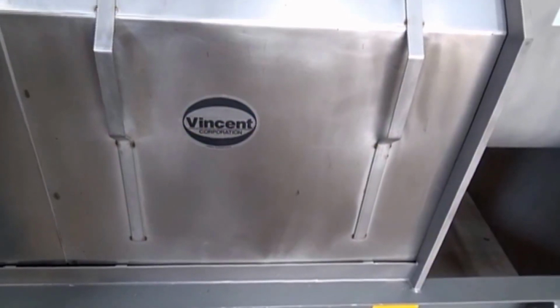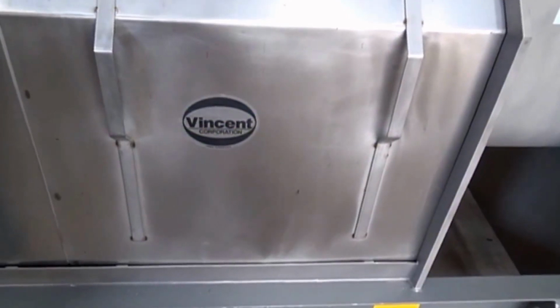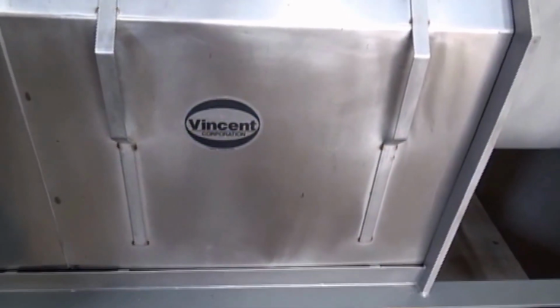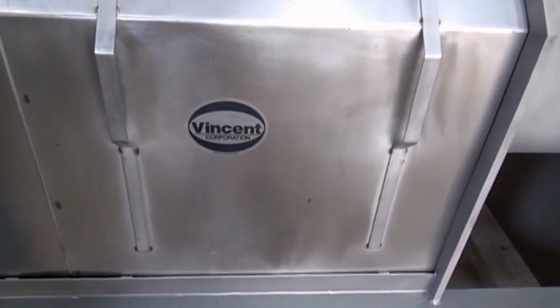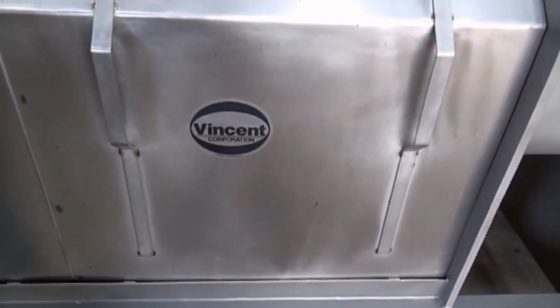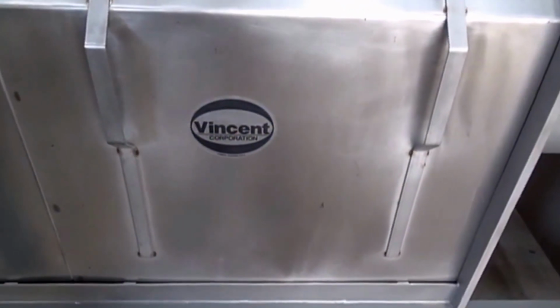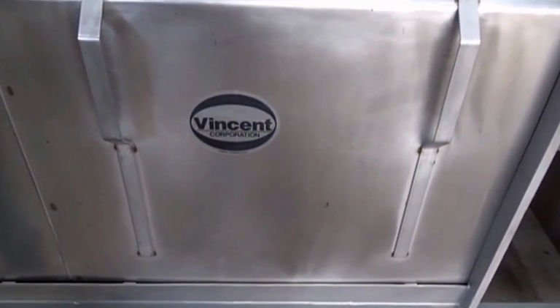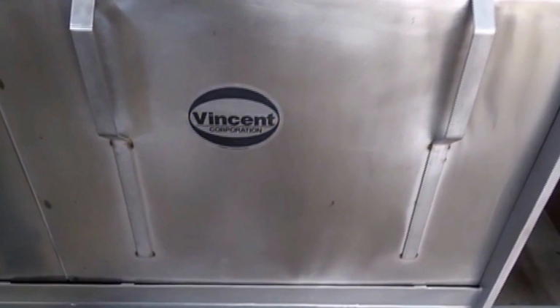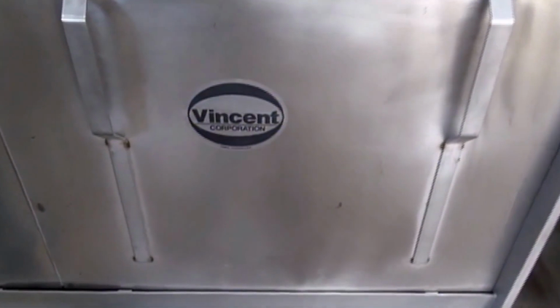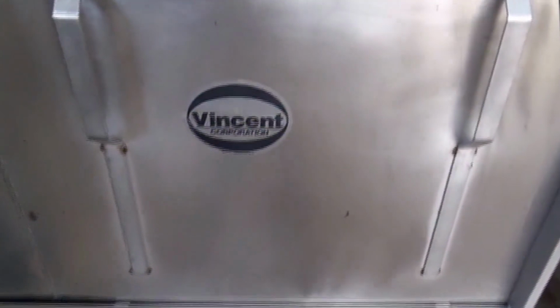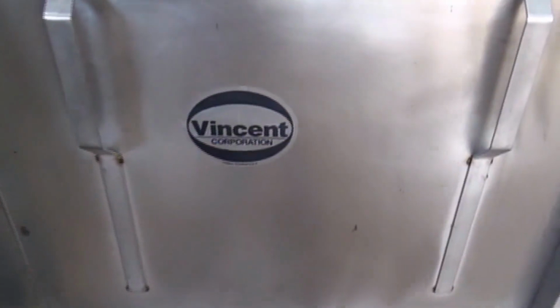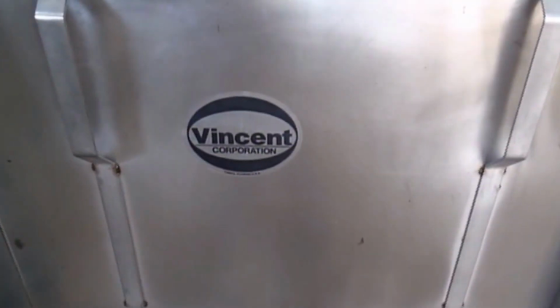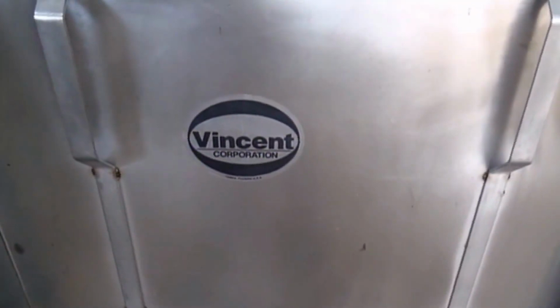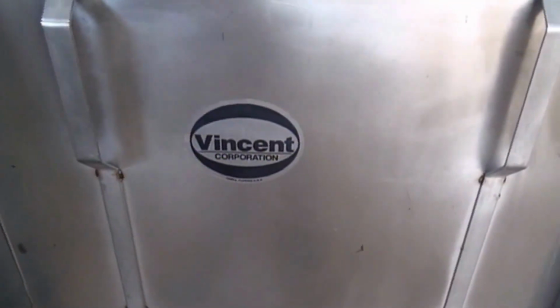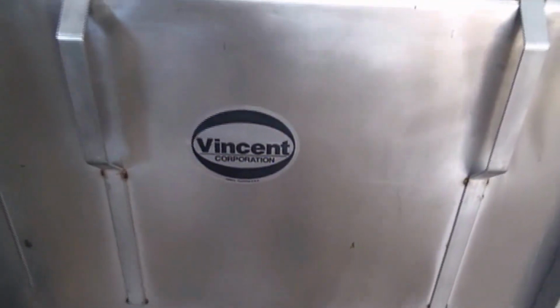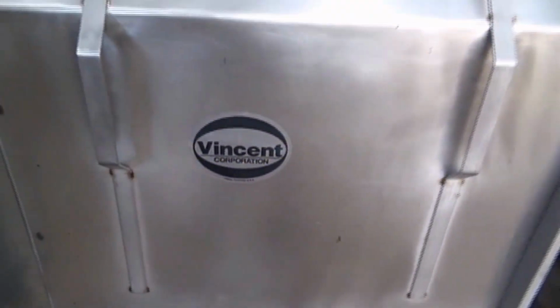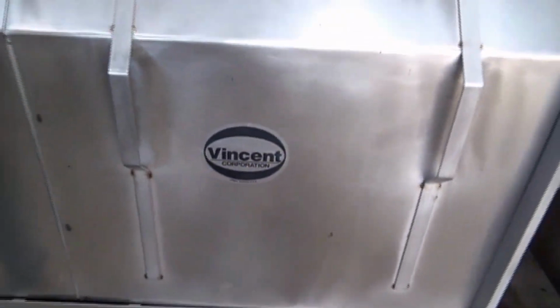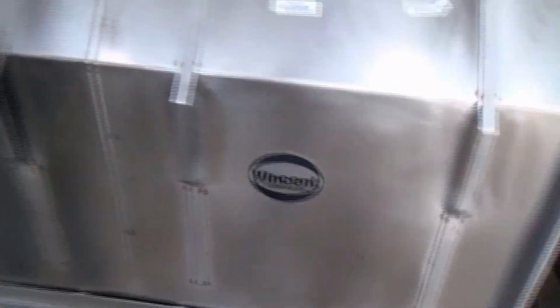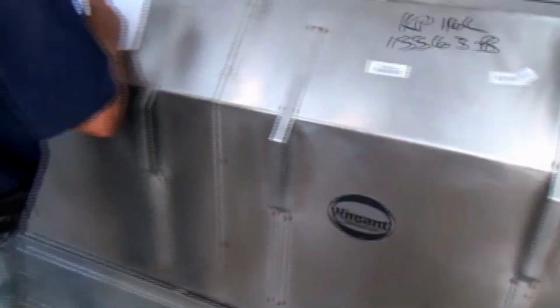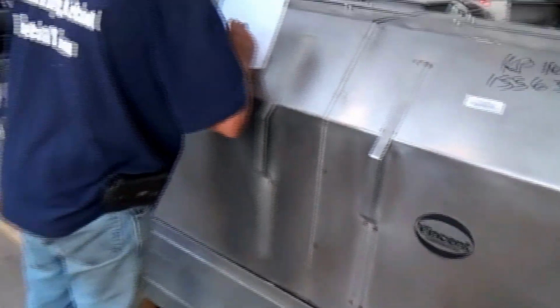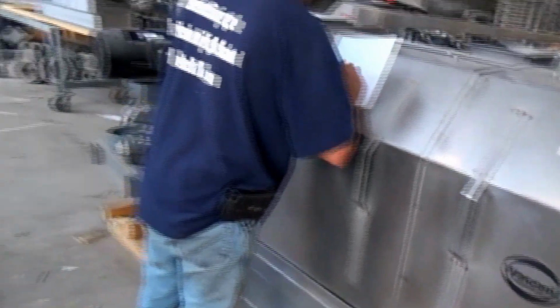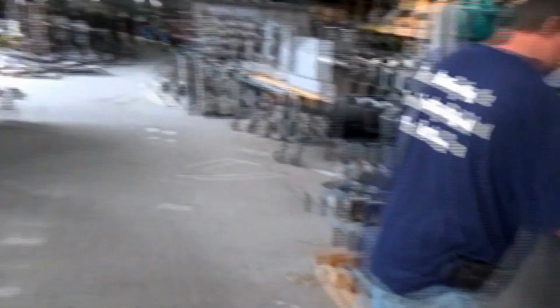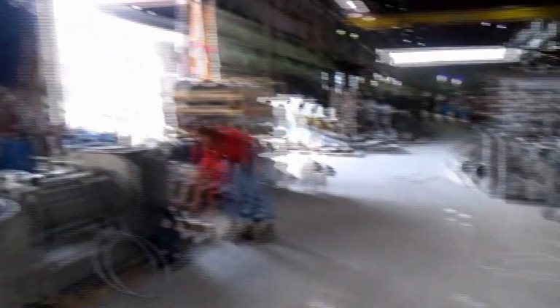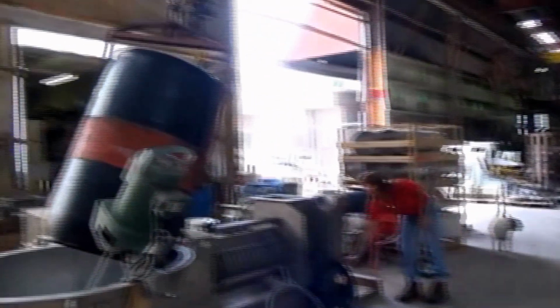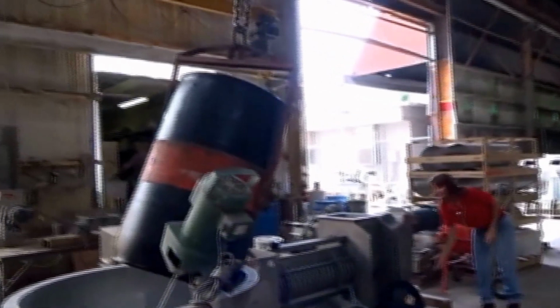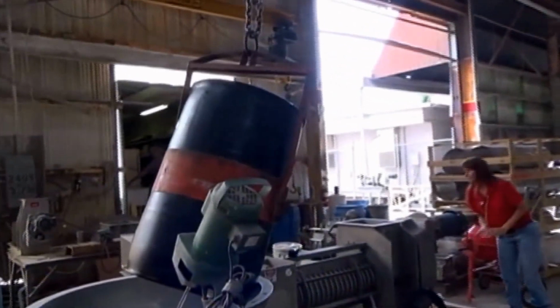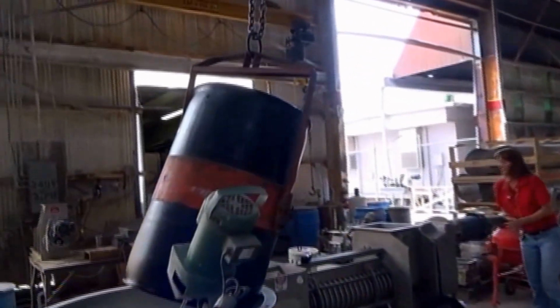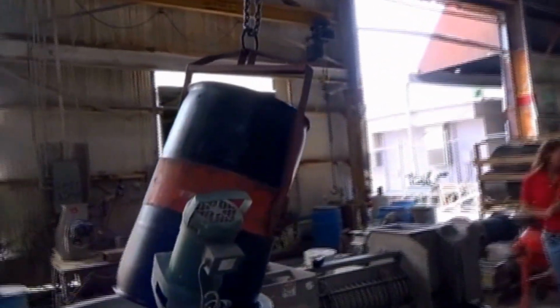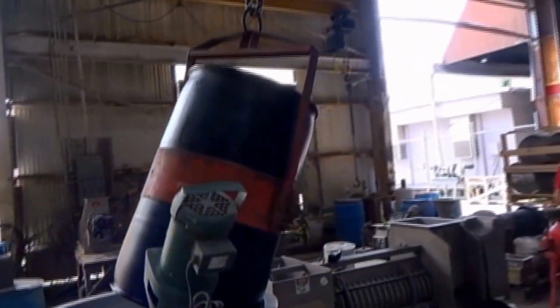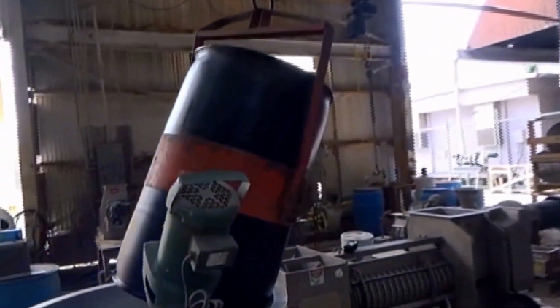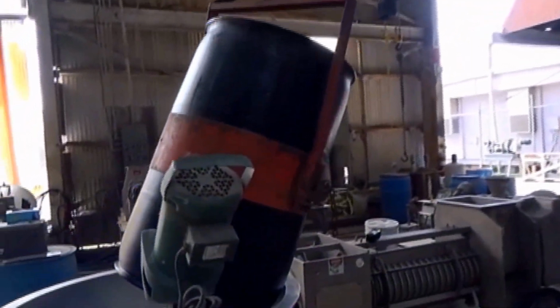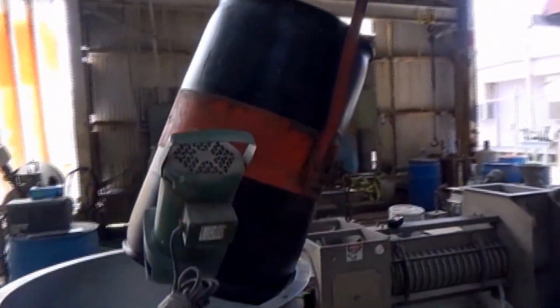This is Friday the 28th of October 2016. We're at Vincent Corporation and we've received this field — about 40 gallons.